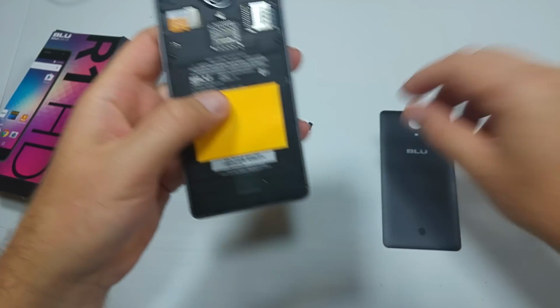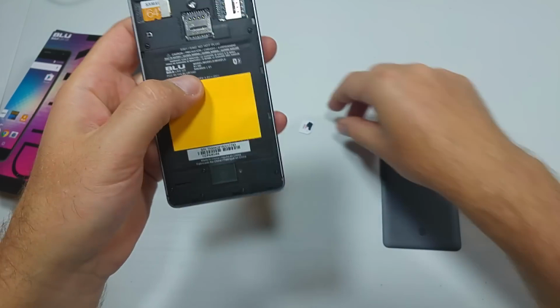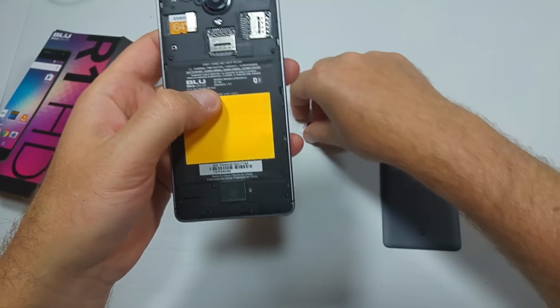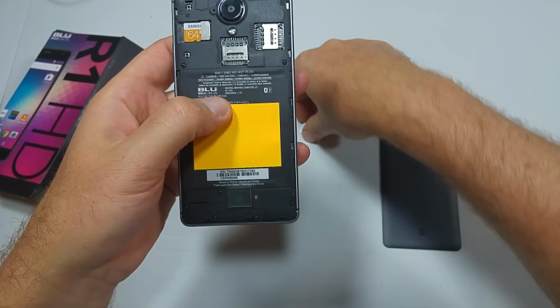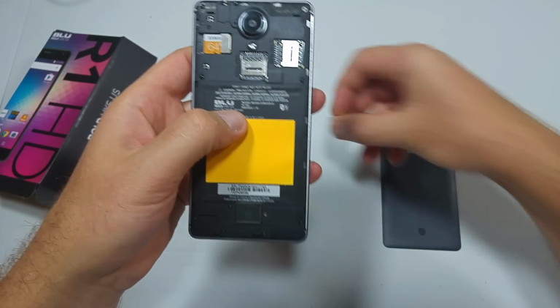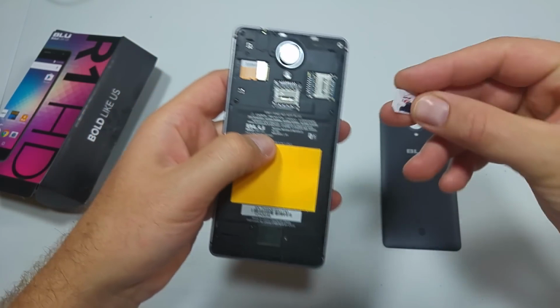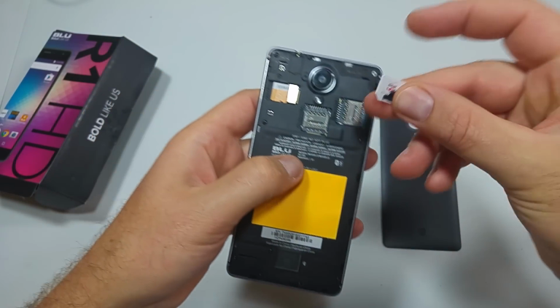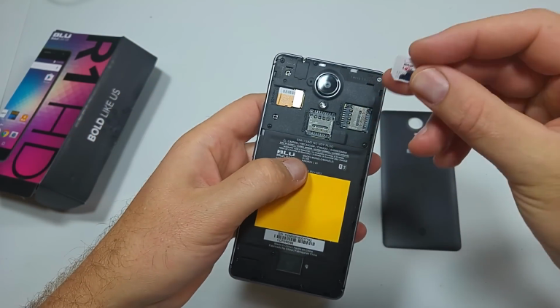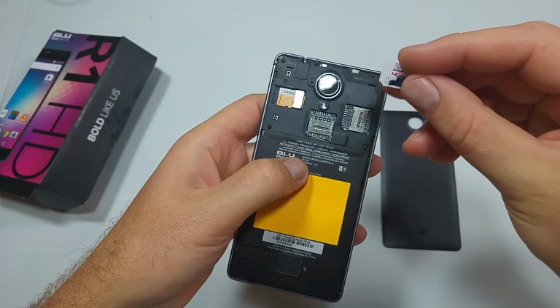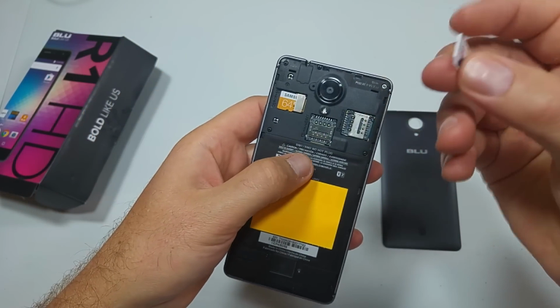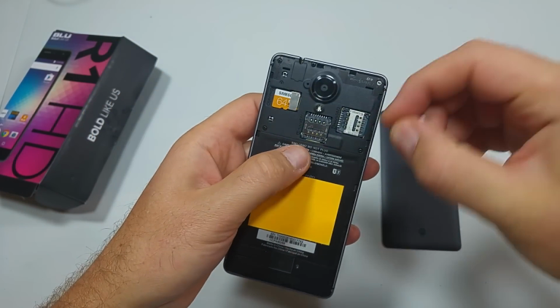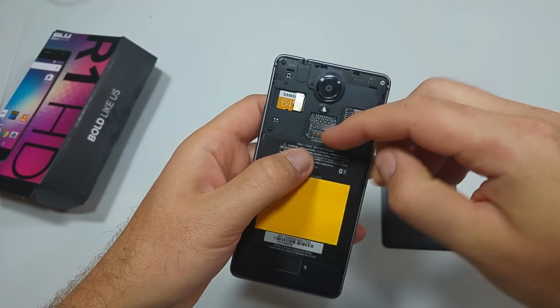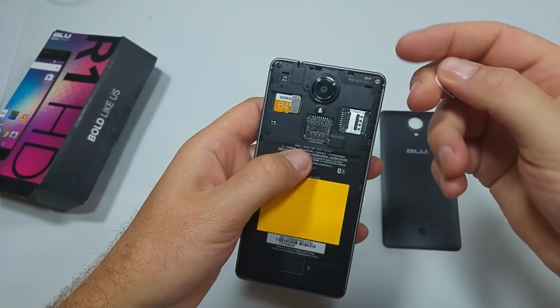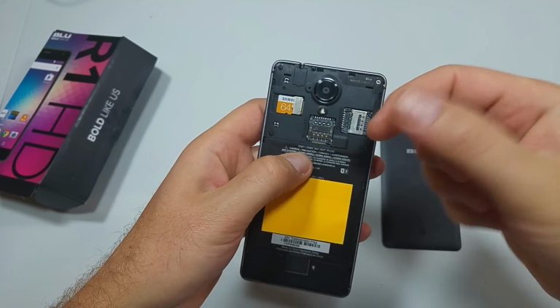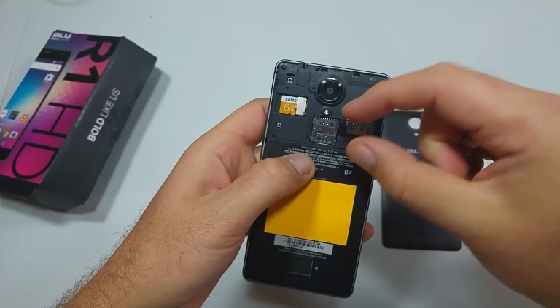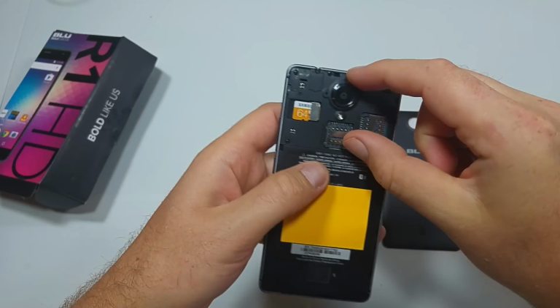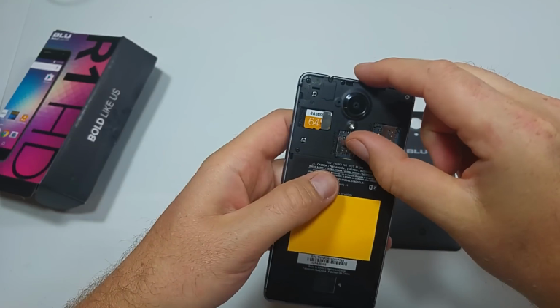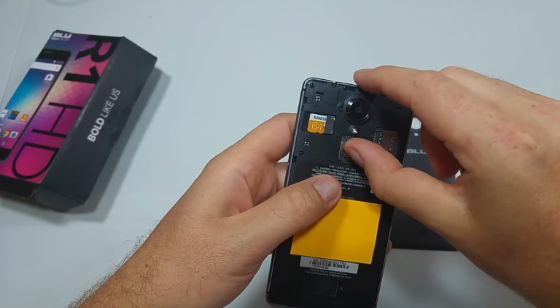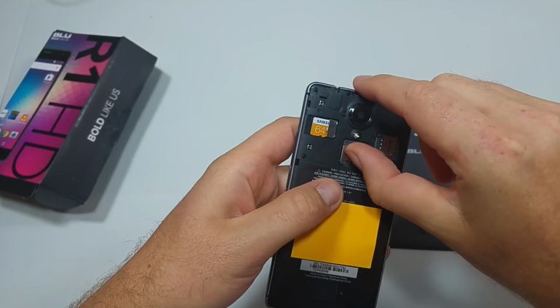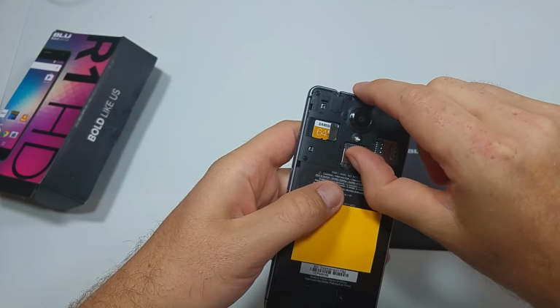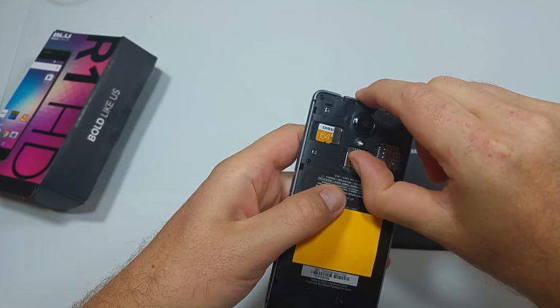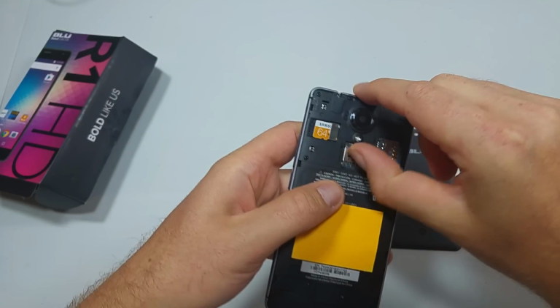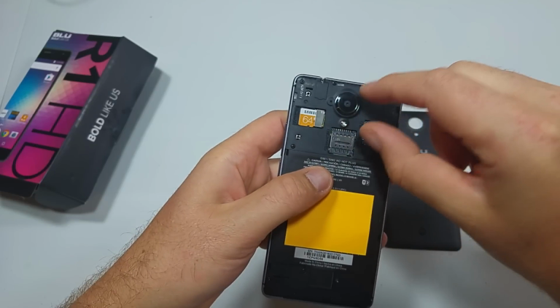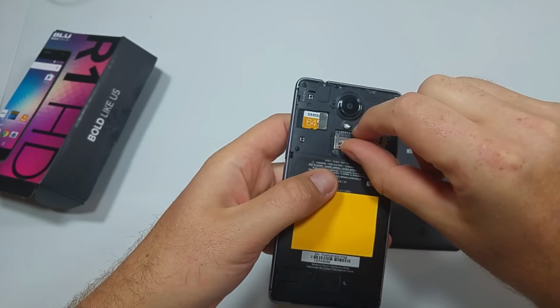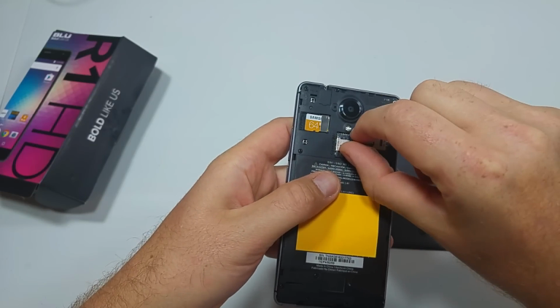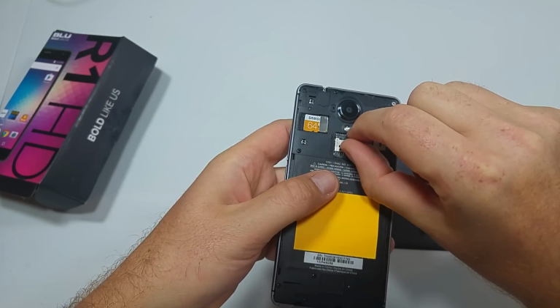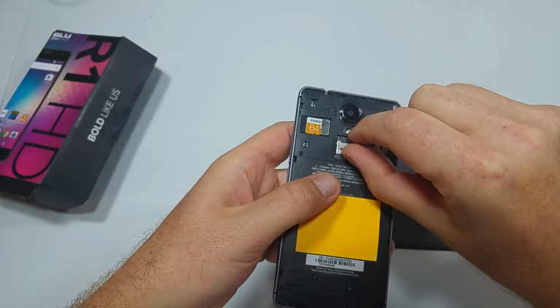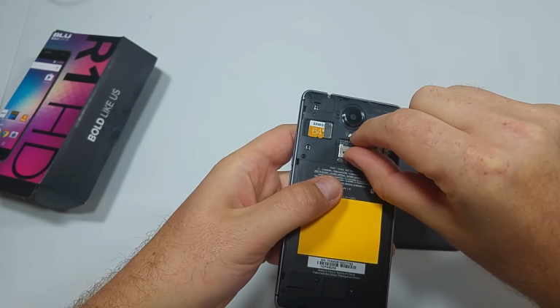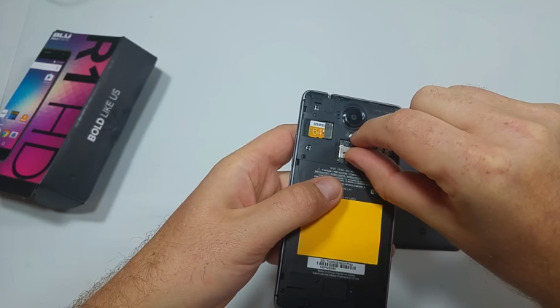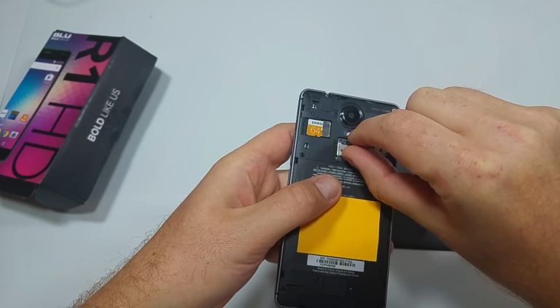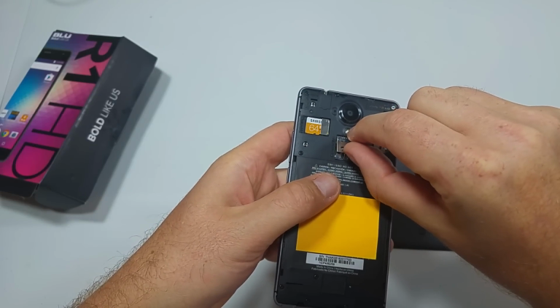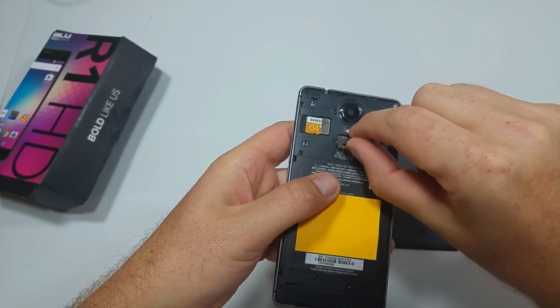This is a dual SIM phone. Now I'm putting a Verizon SIM in, but this is not compatible with Verizon — just AT&T, T-Mobile, or any GSM carrier.